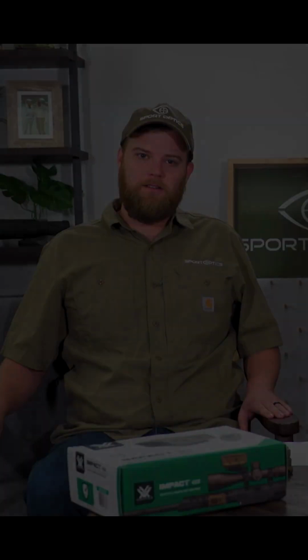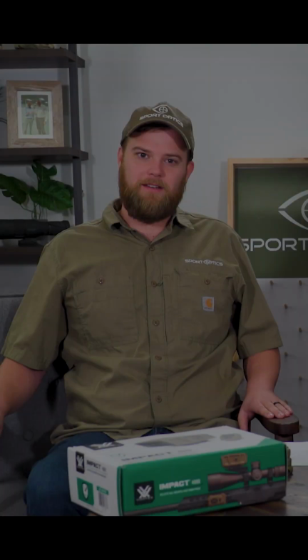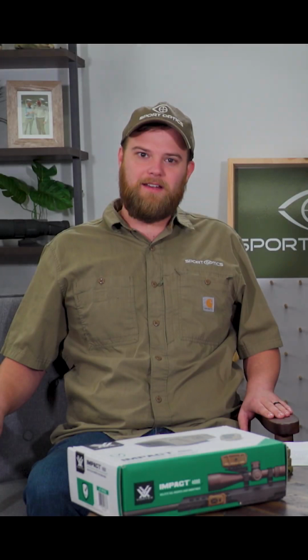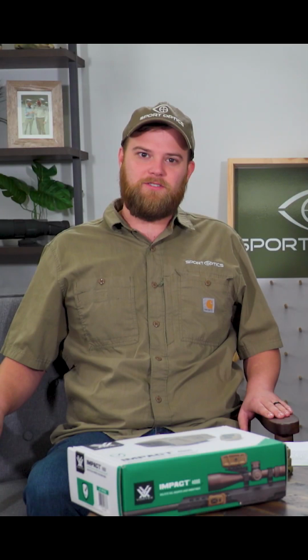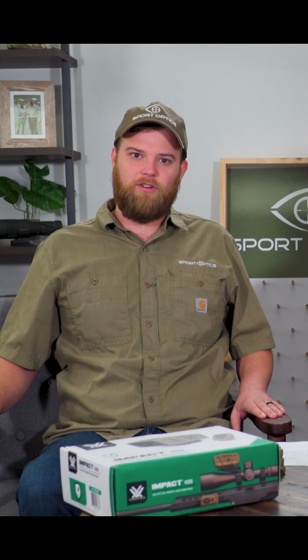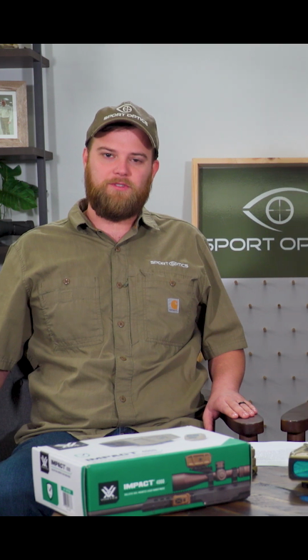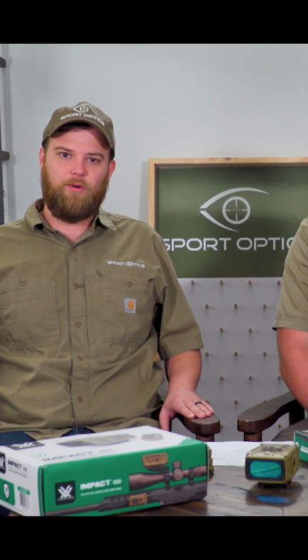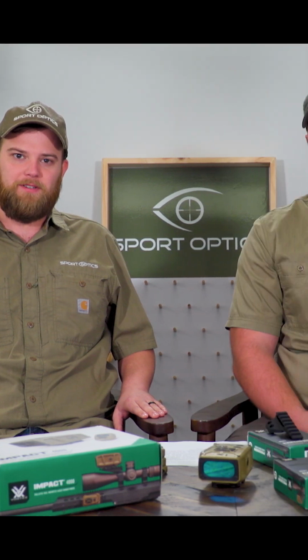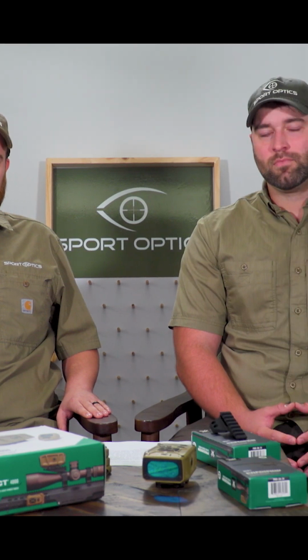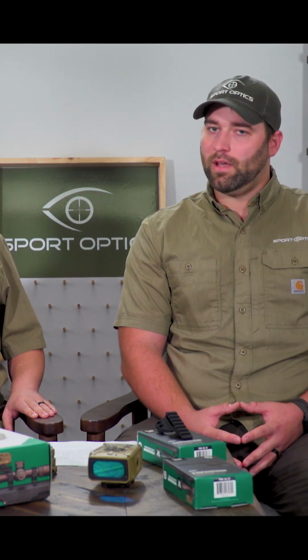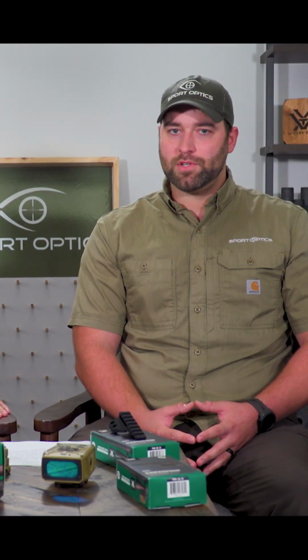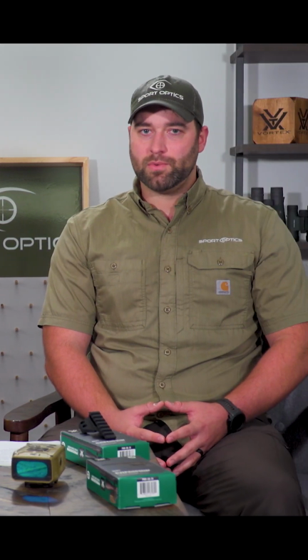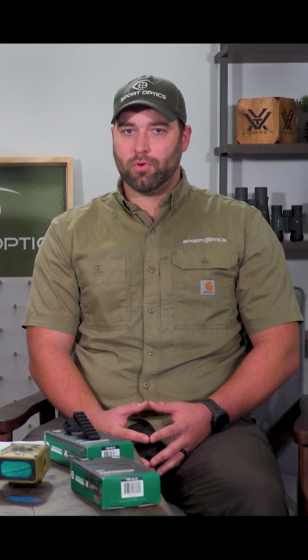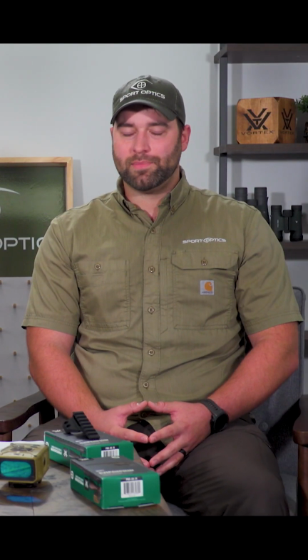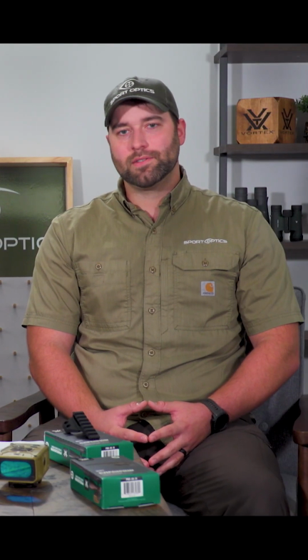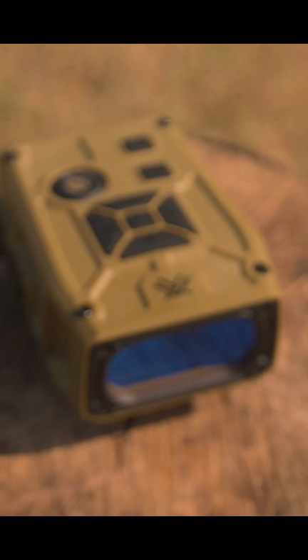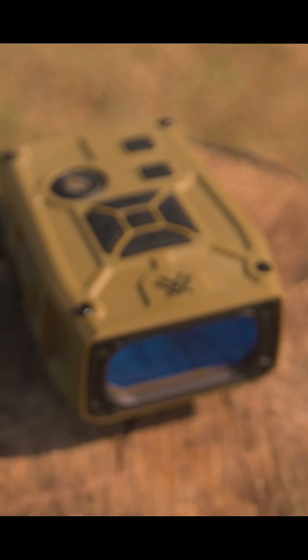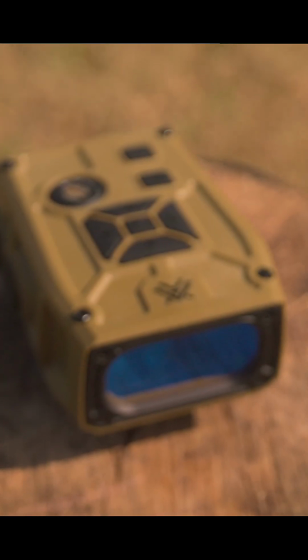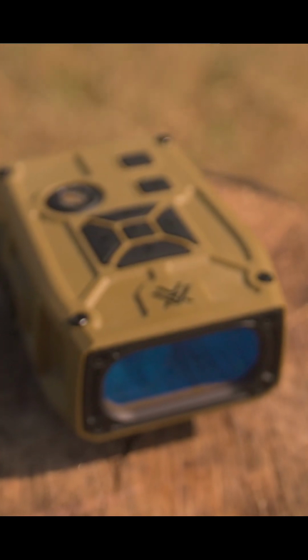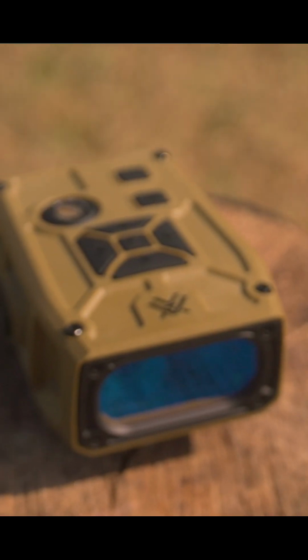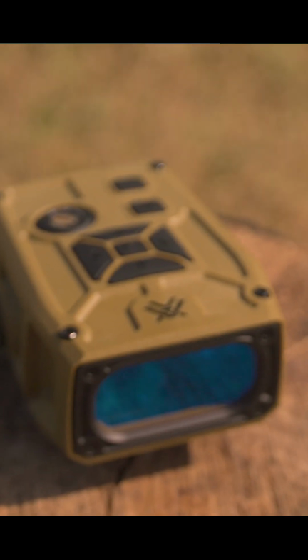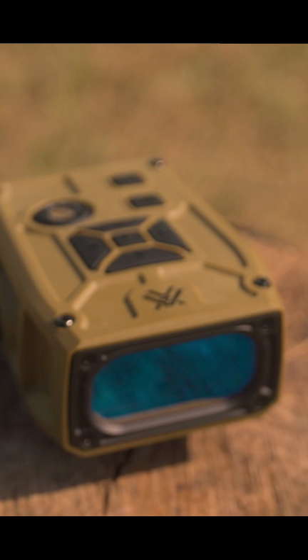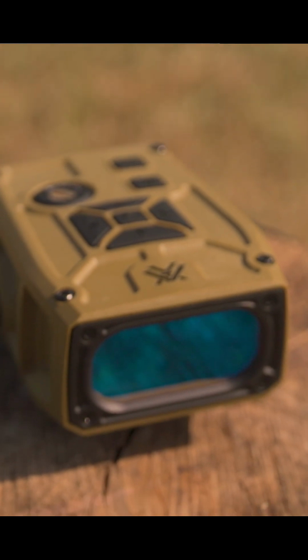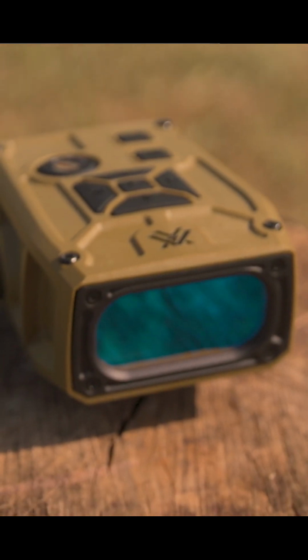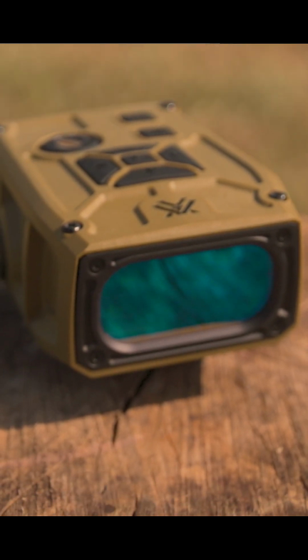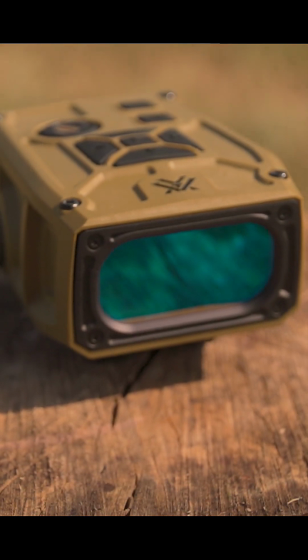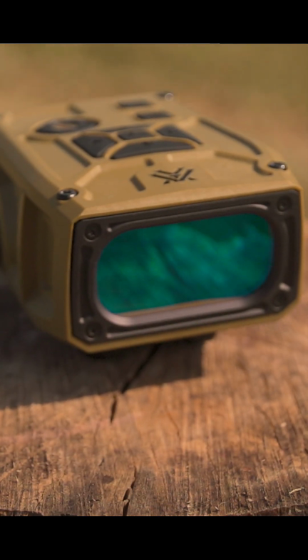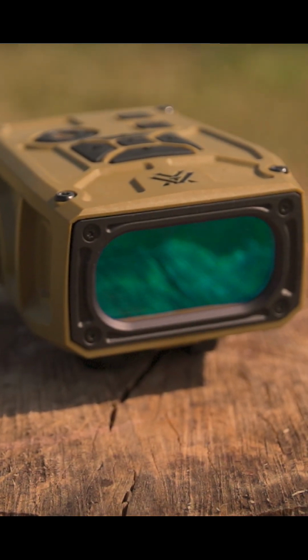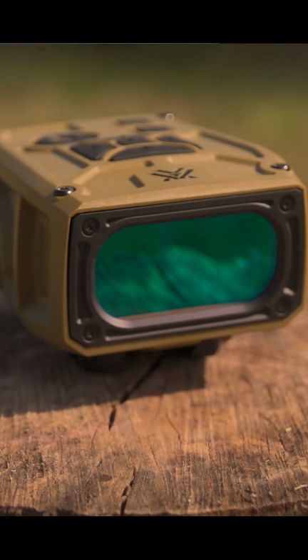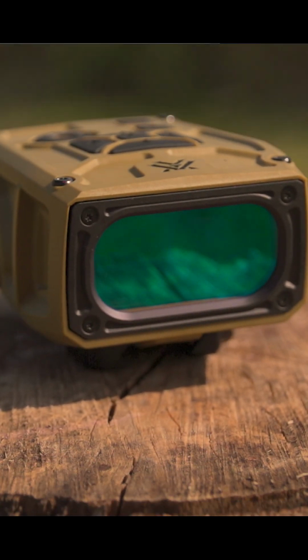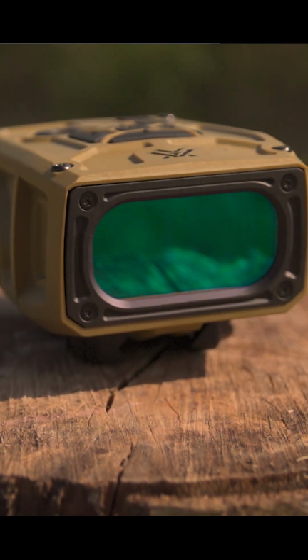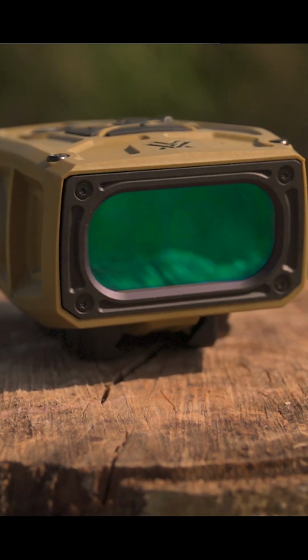Hey guys, this is Sean with SportOptics, and I'm Jace with SportOptics, and today we're here to talk about Vortex's latest product, the Impact 4000.